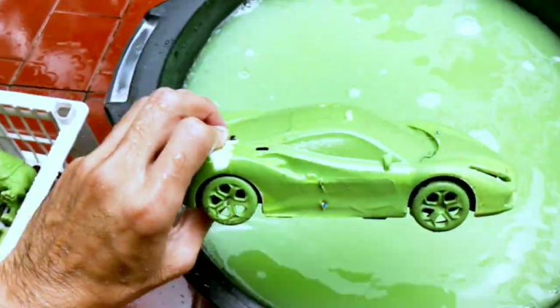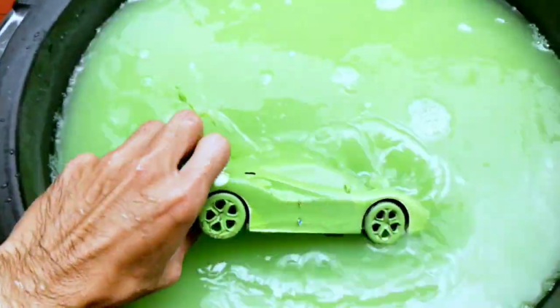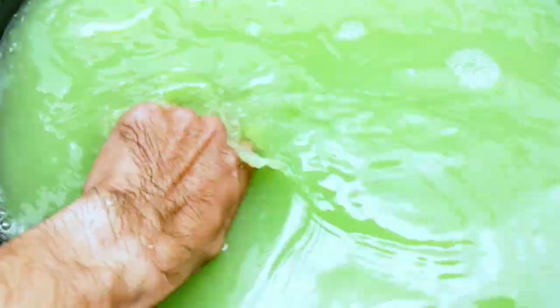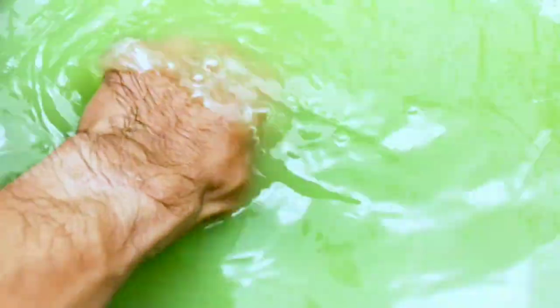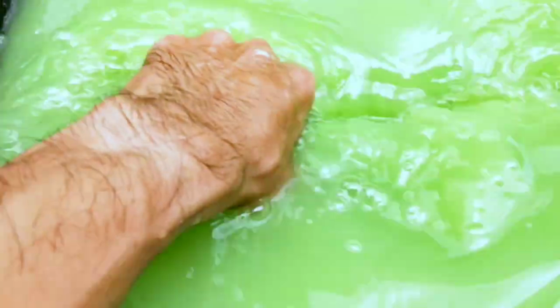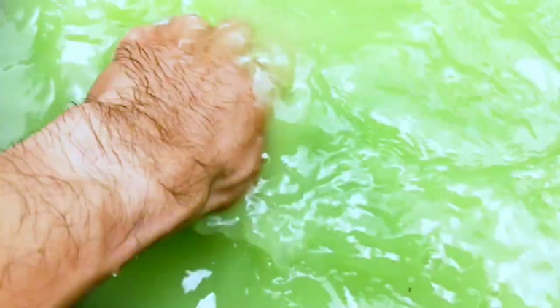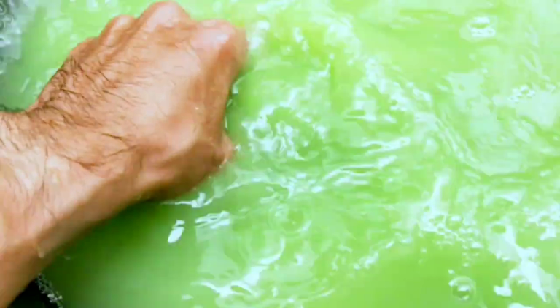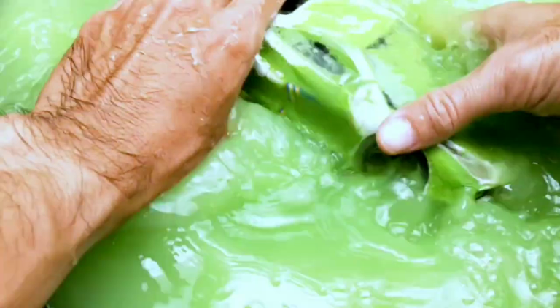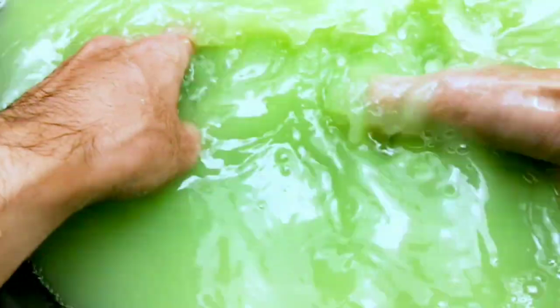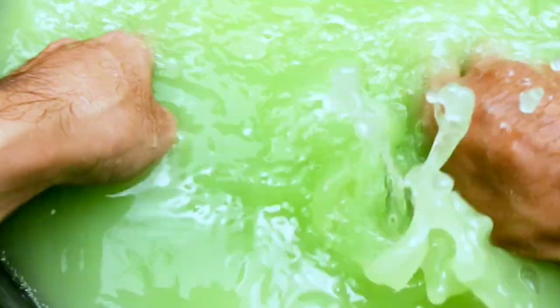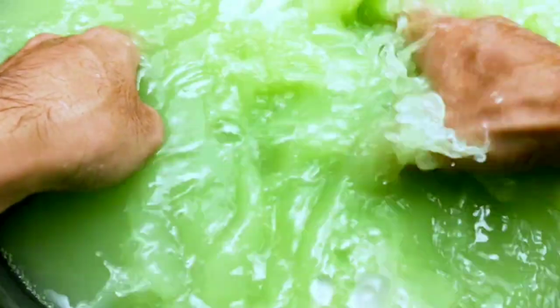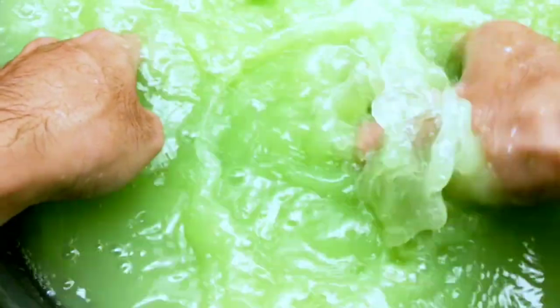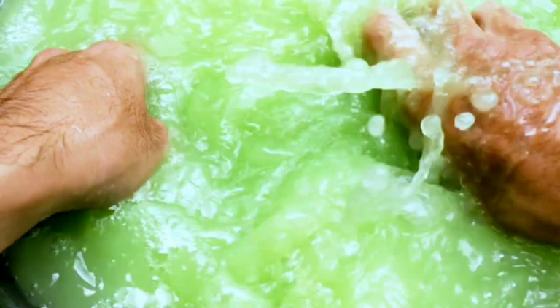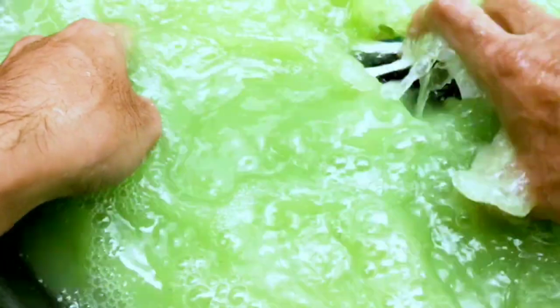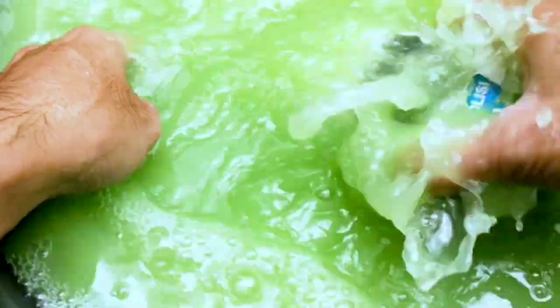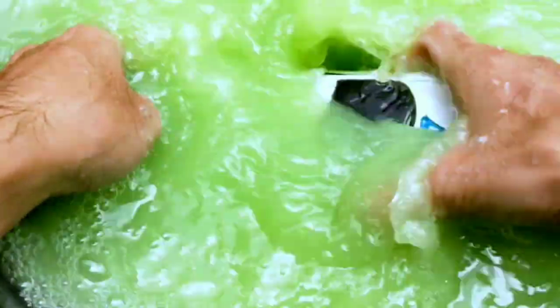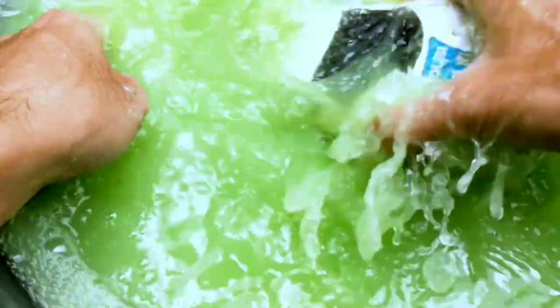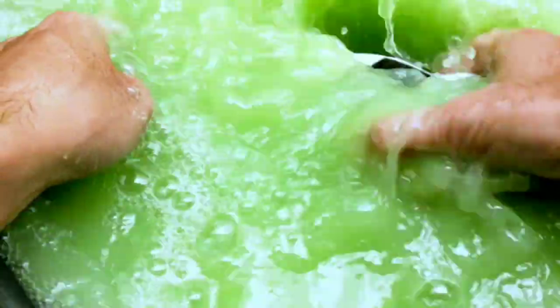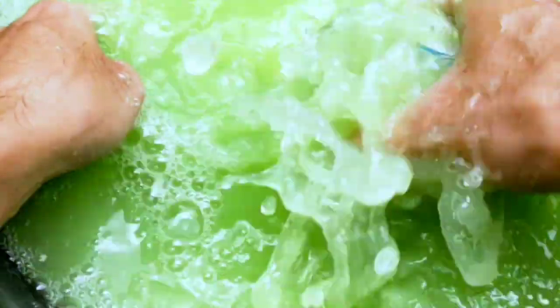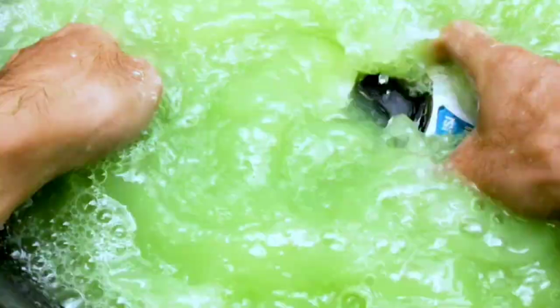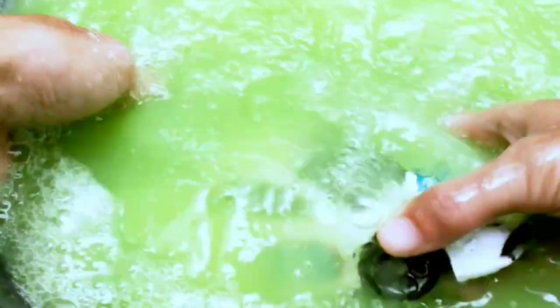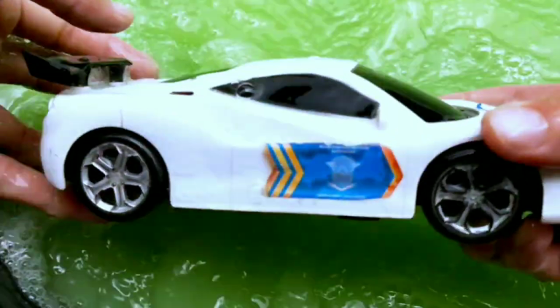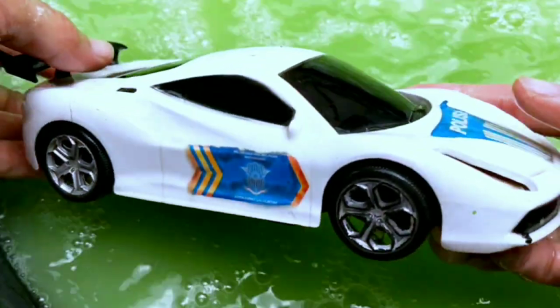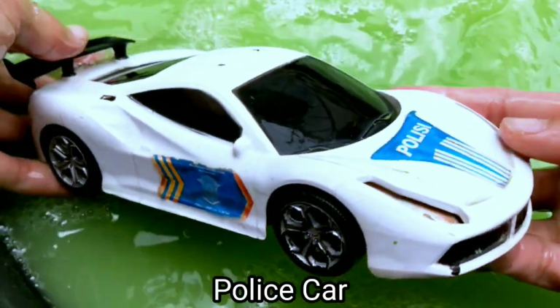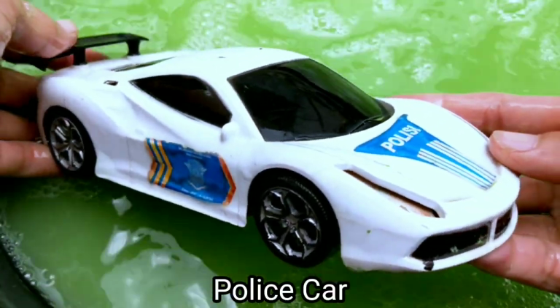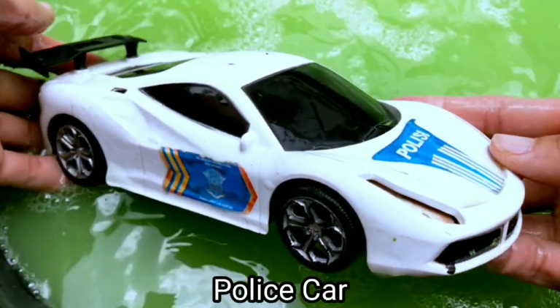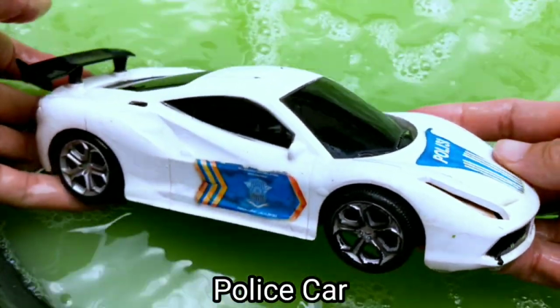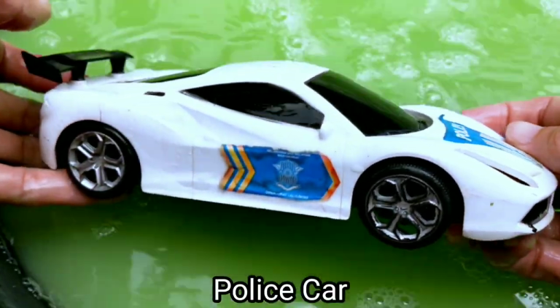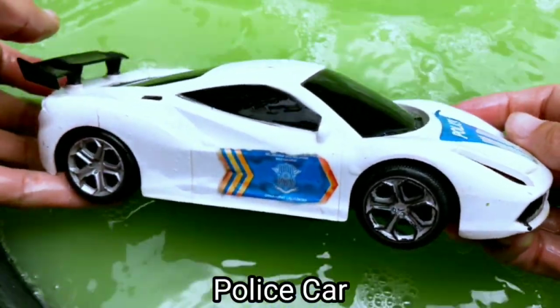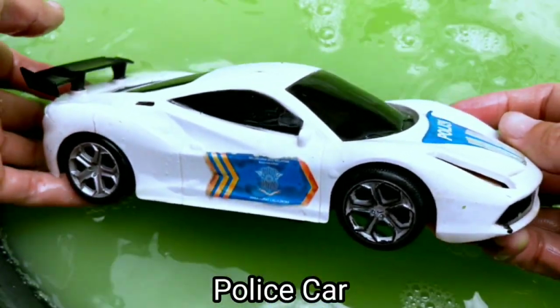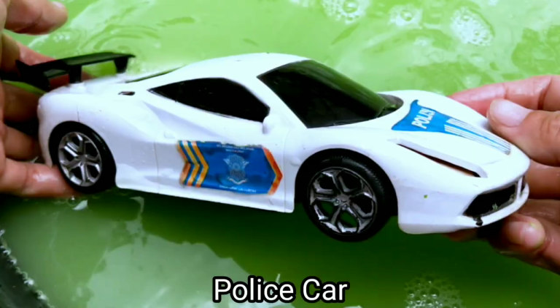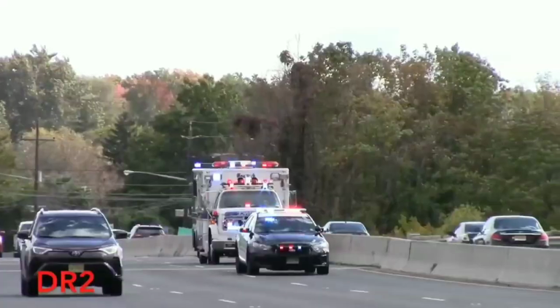Wow, another big car guys! We didi, police car guys!